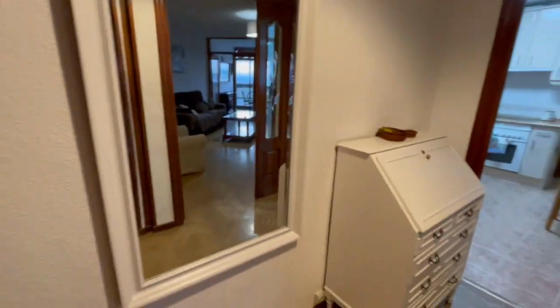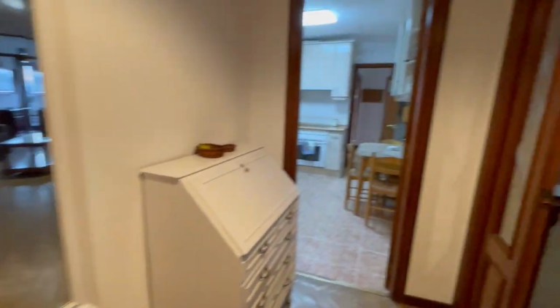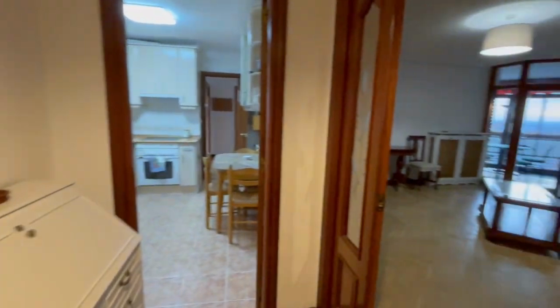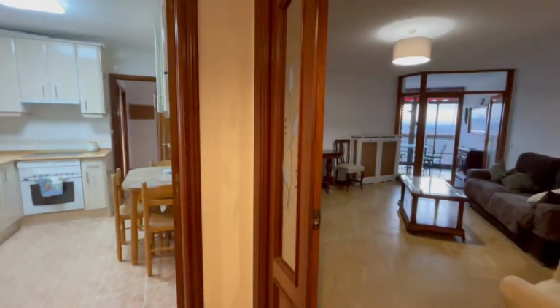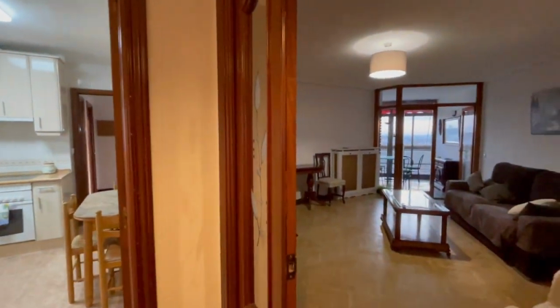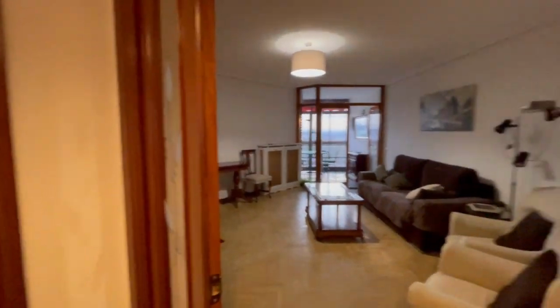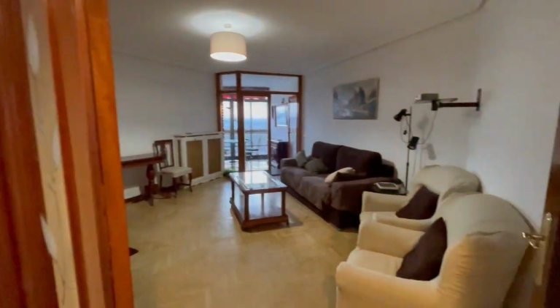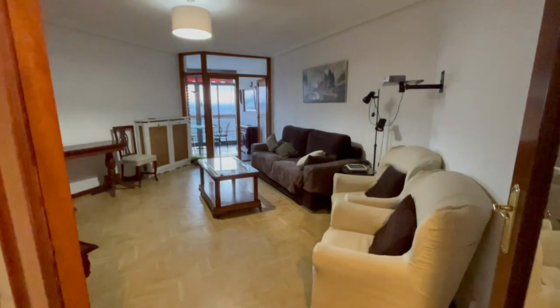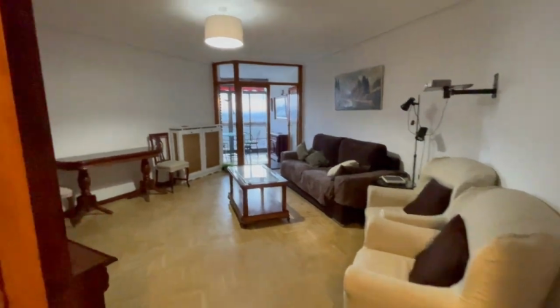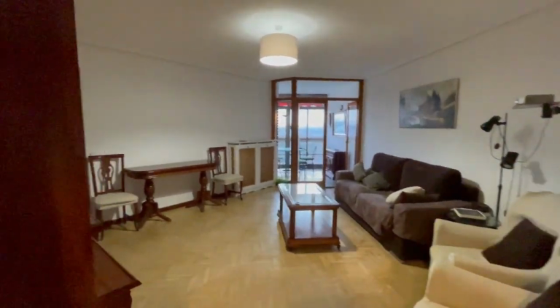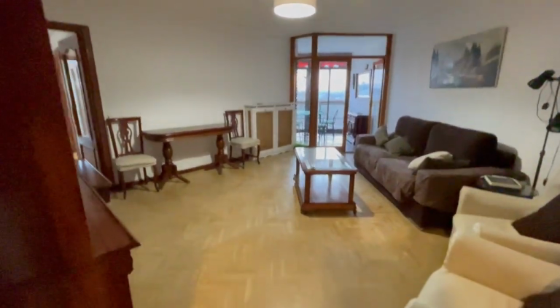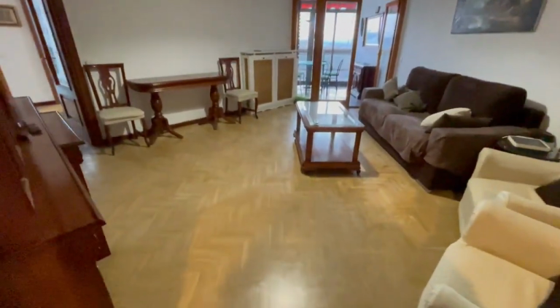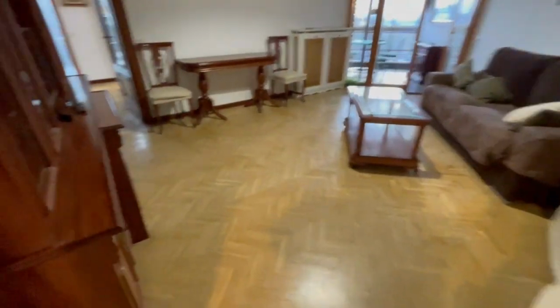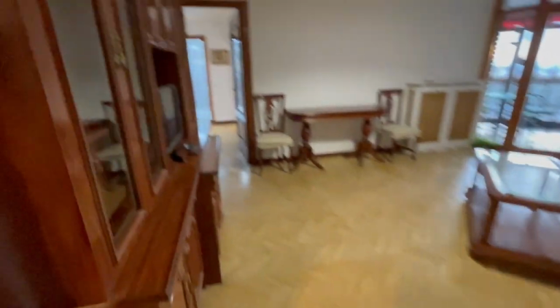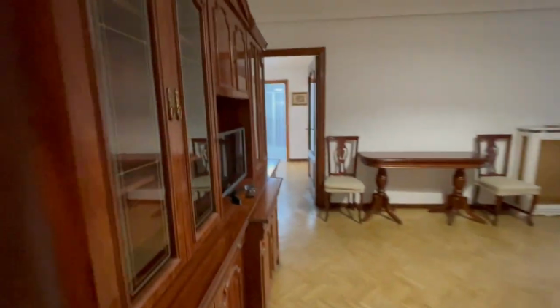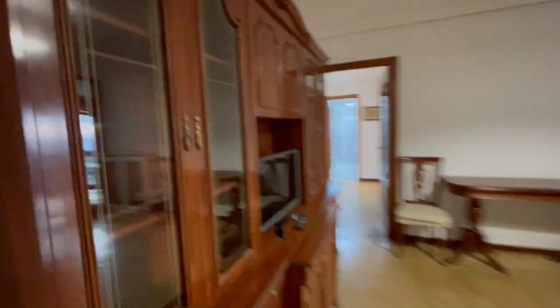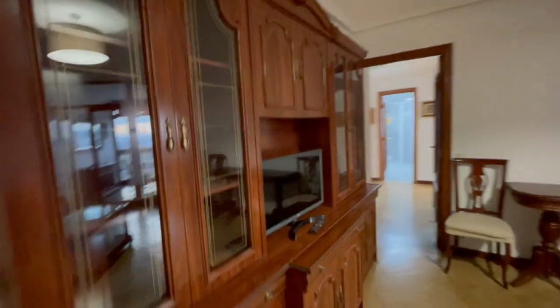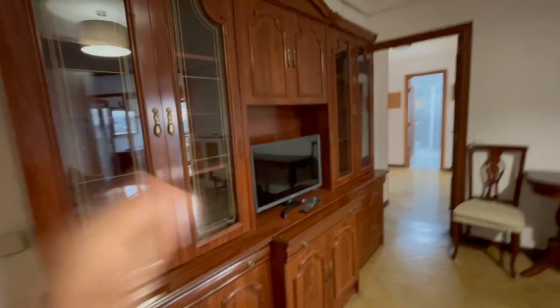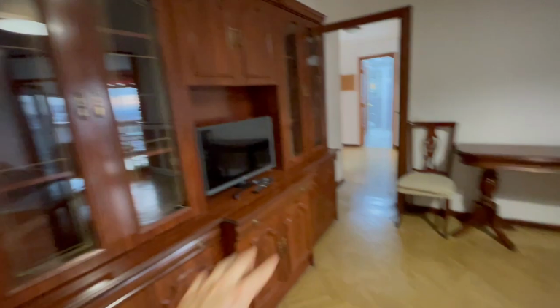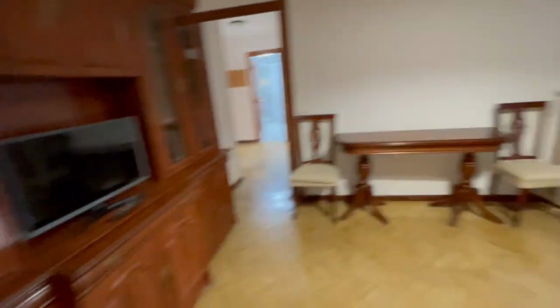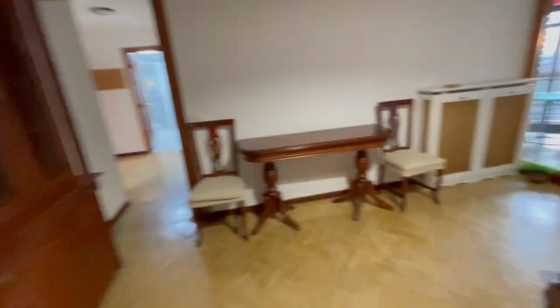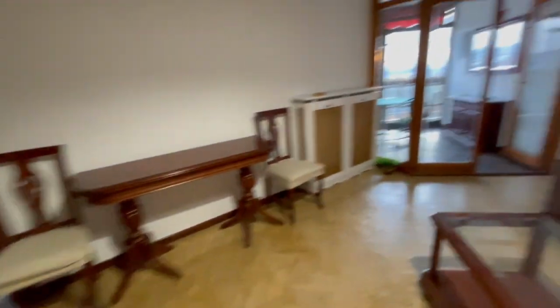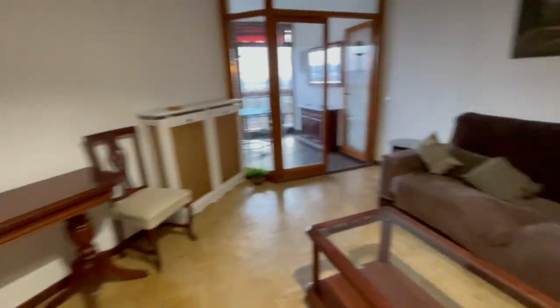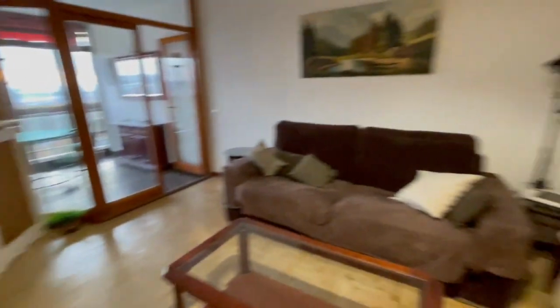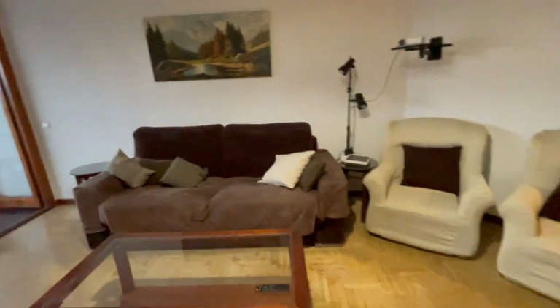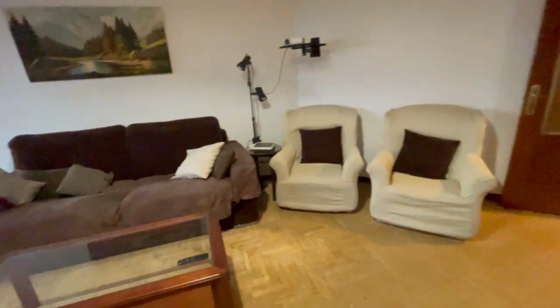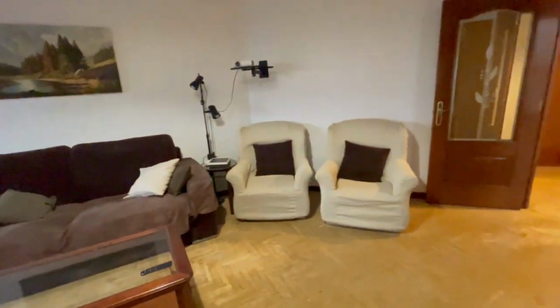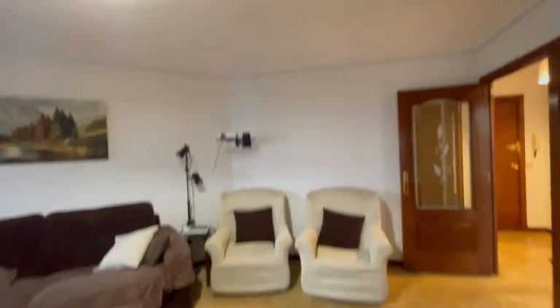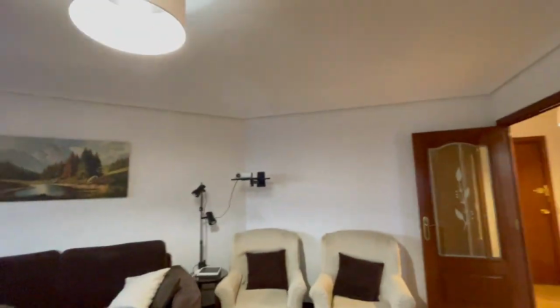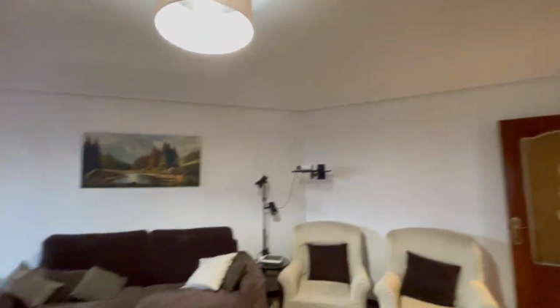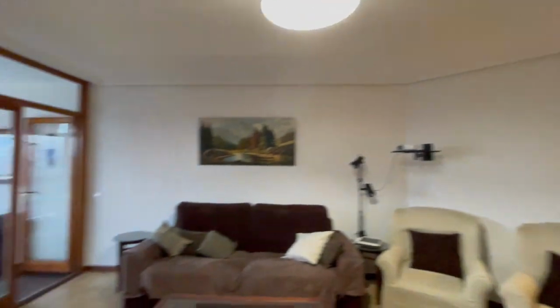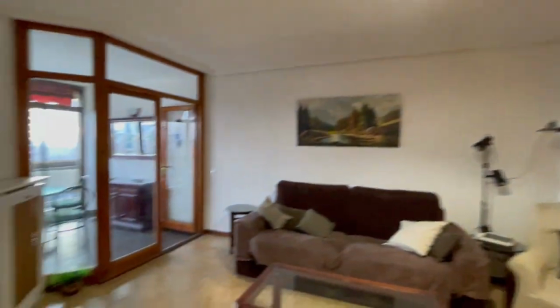Now on my right we have the living room. As you can see, it's really really big. There is a TV right here and it has an excellent space.